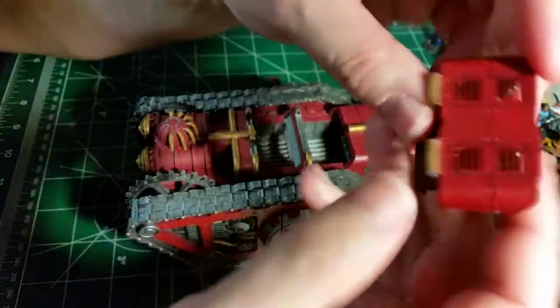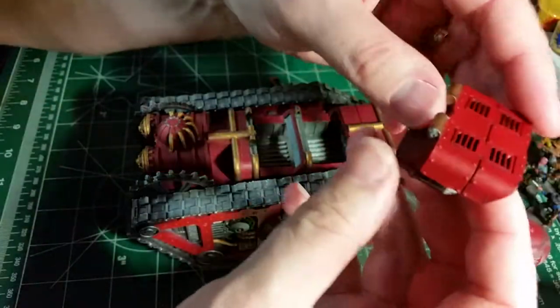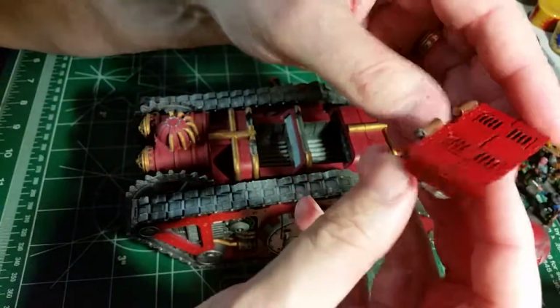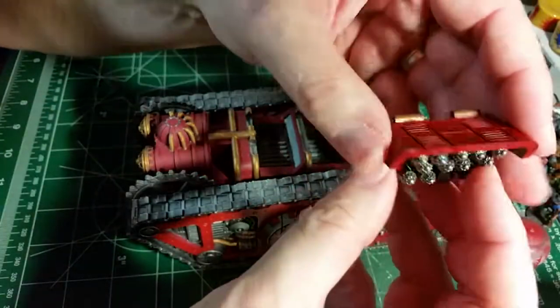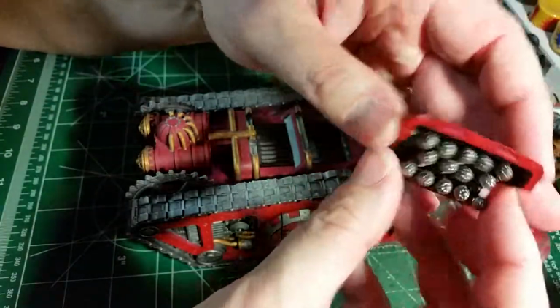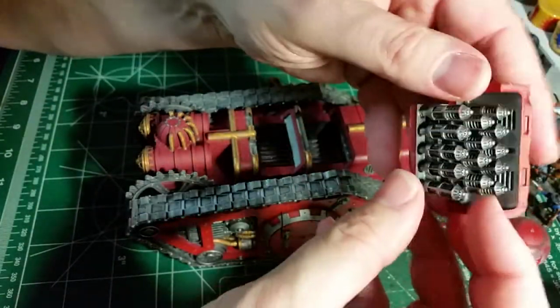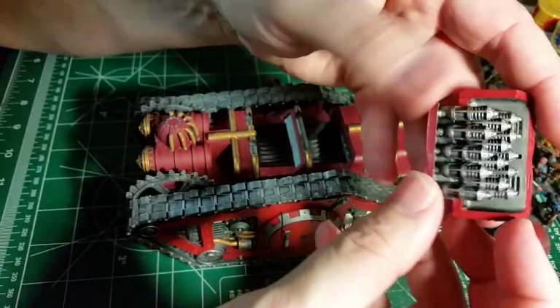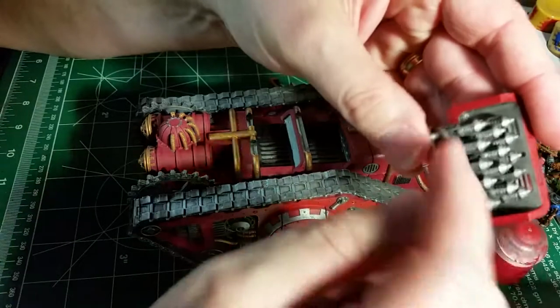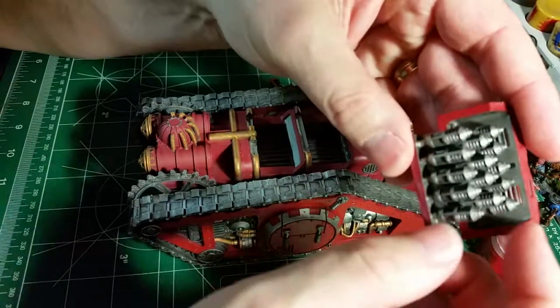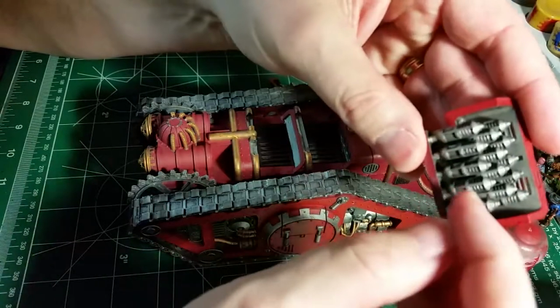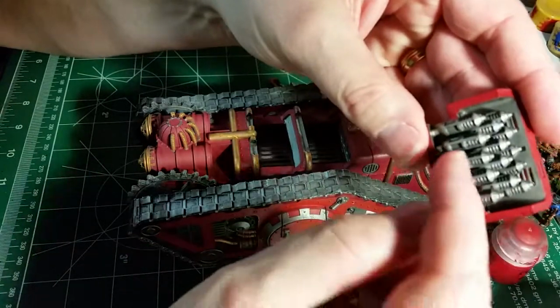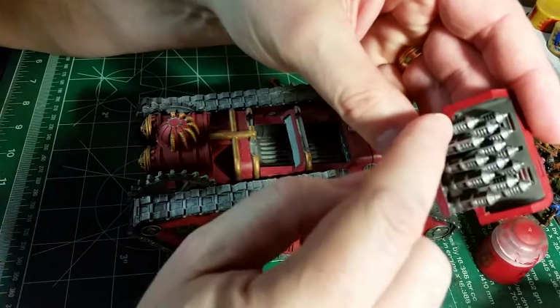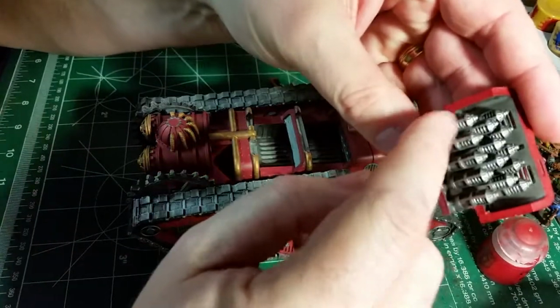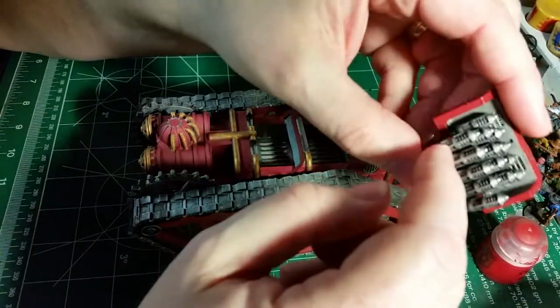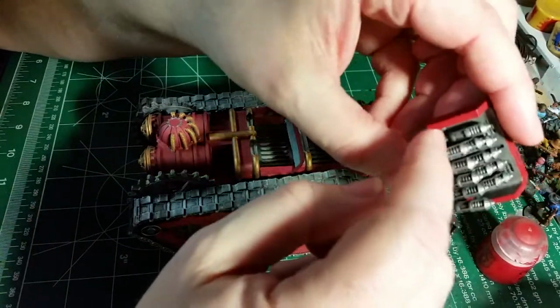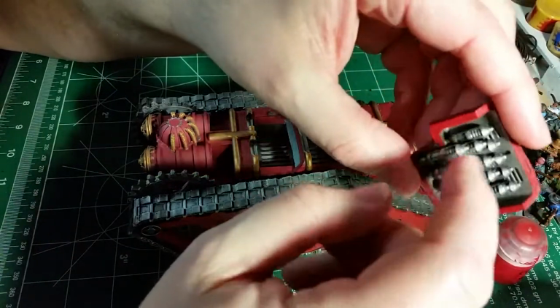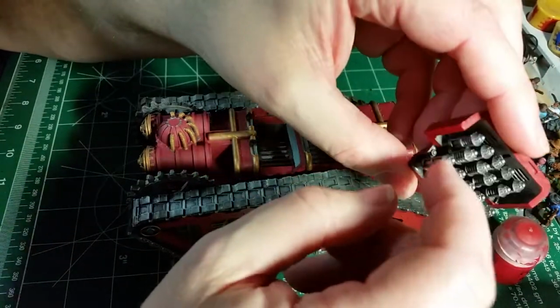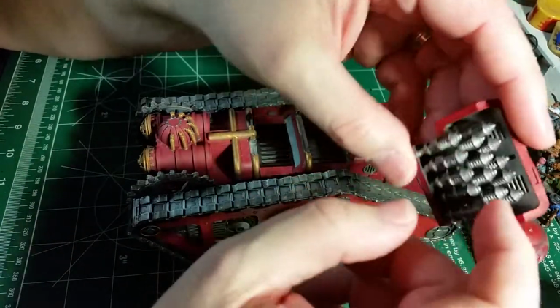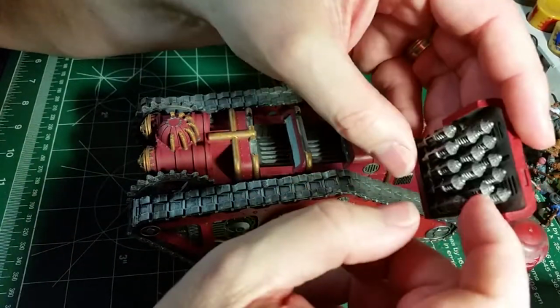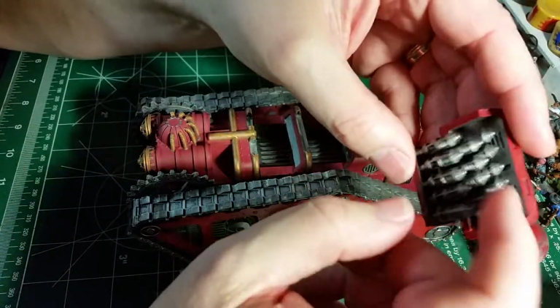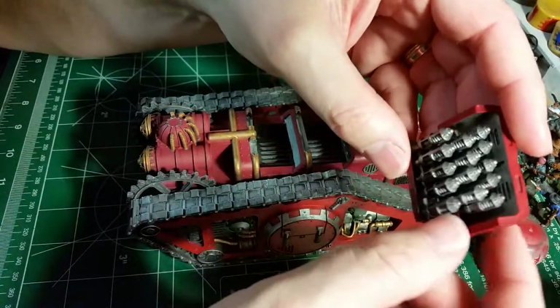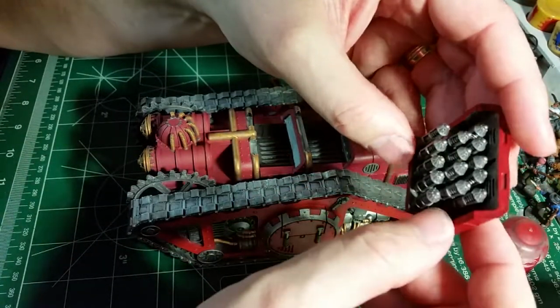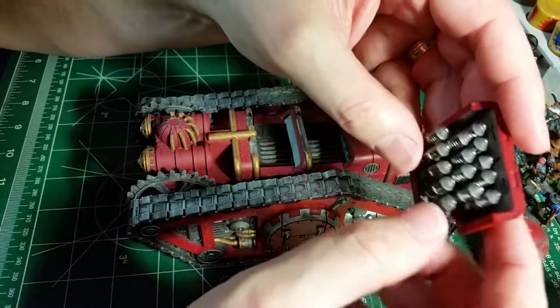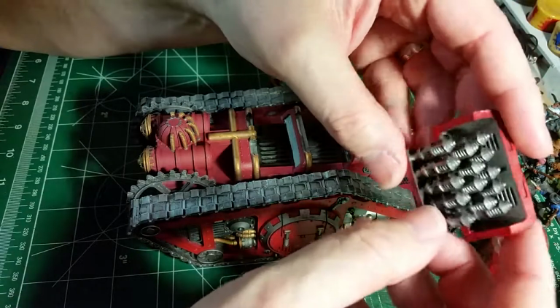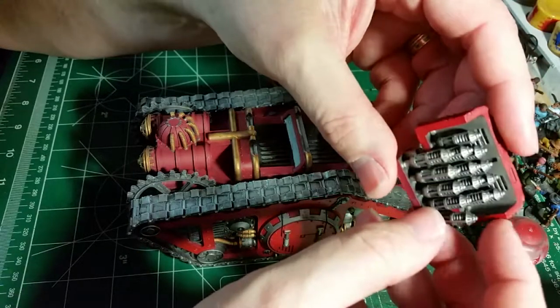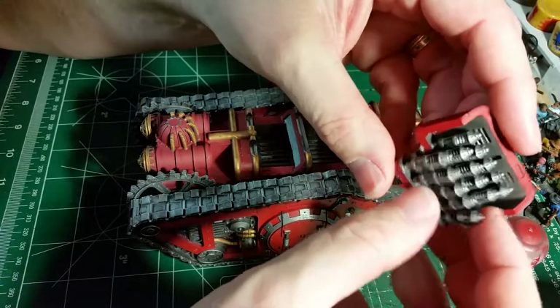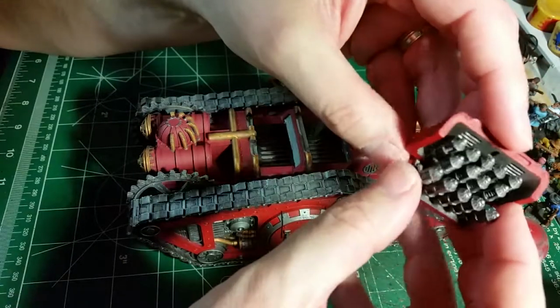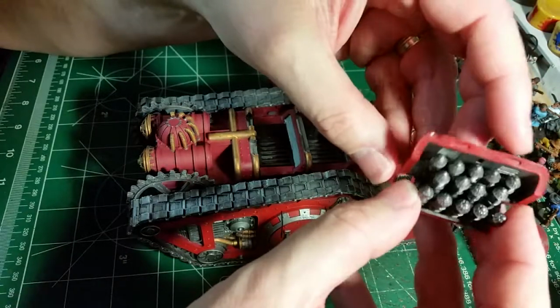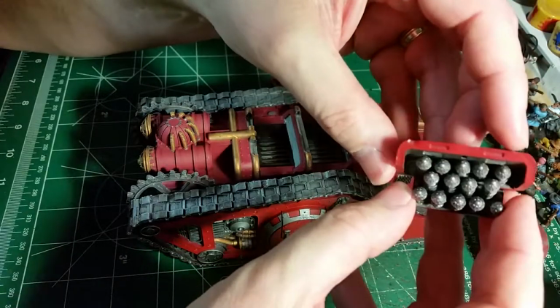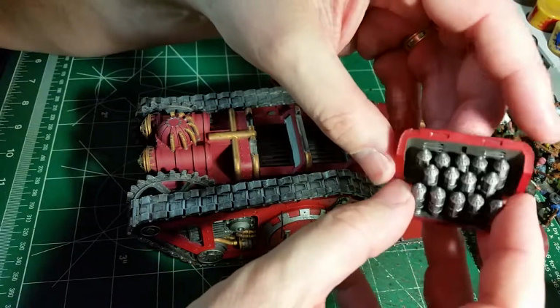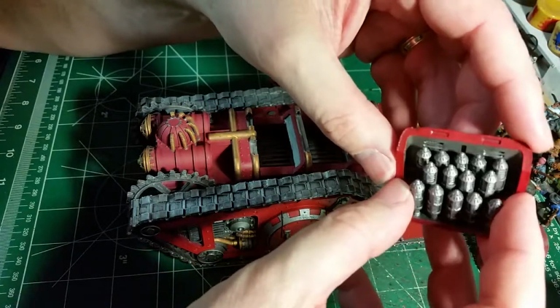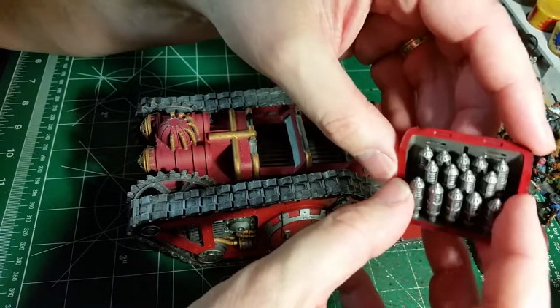These parts come out, and all of these are going to be painted up with blue for the energy effects on the different weapon systems.